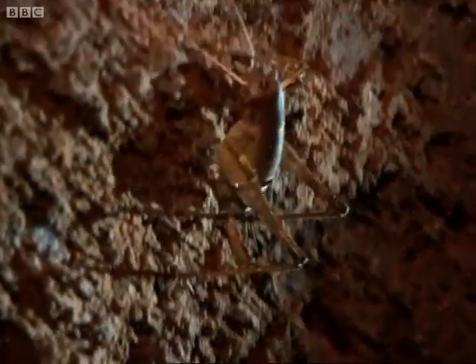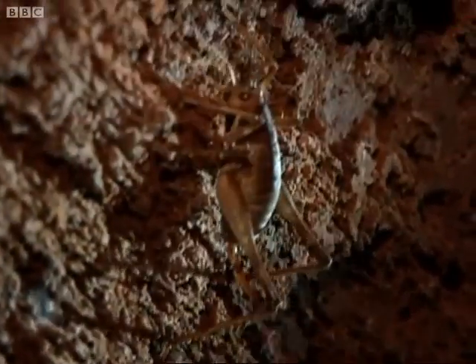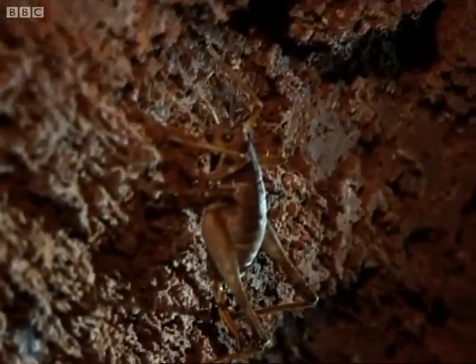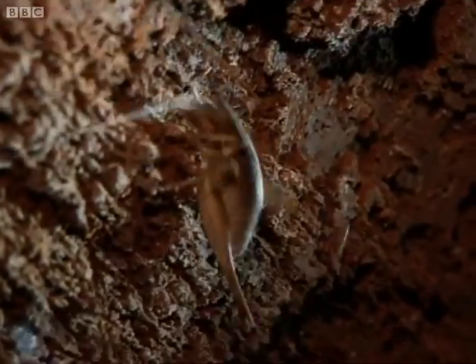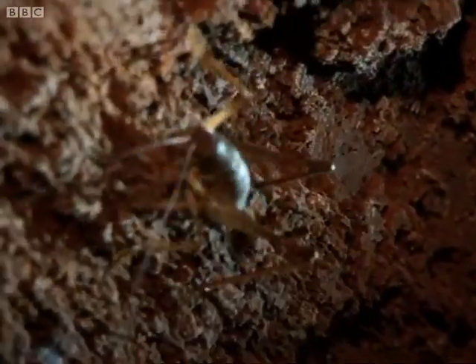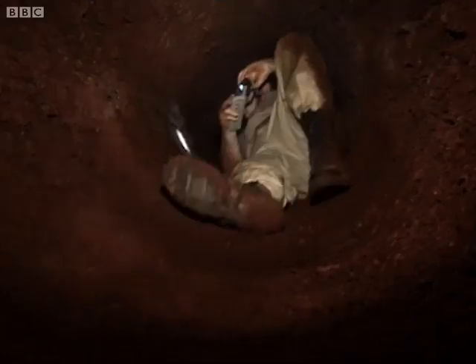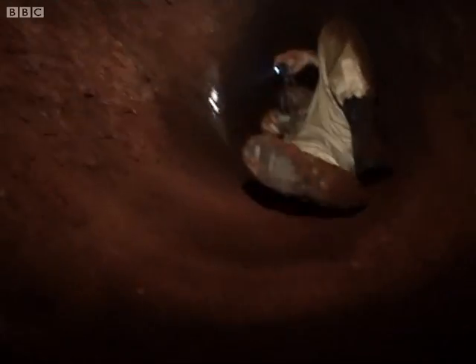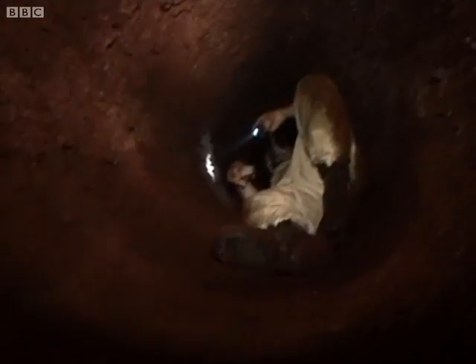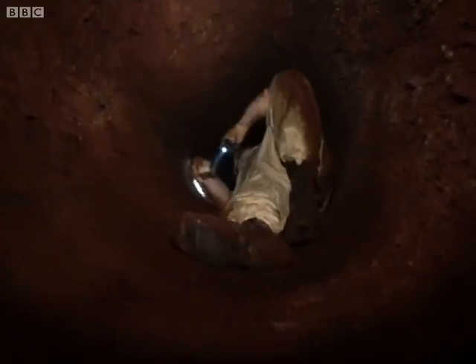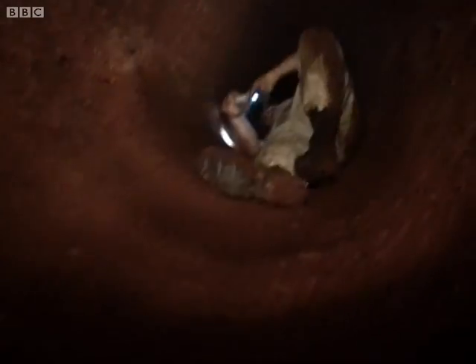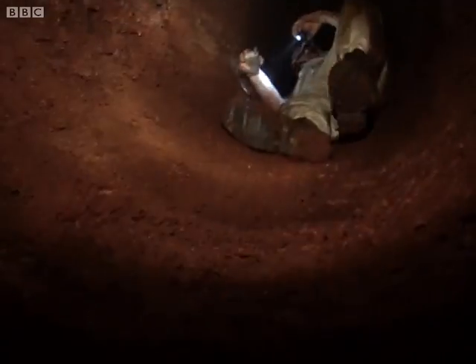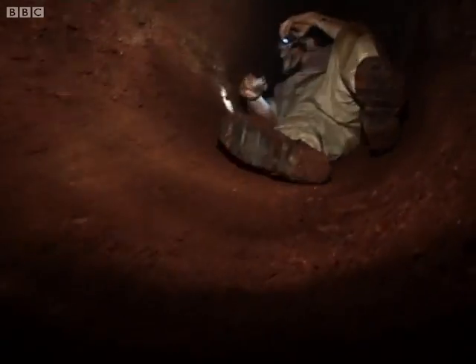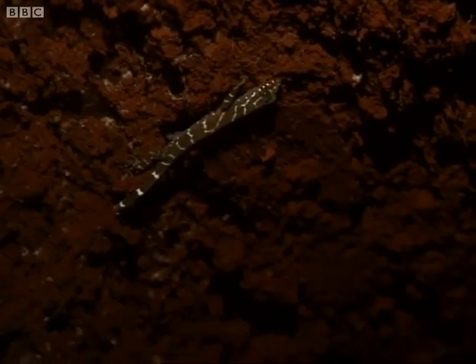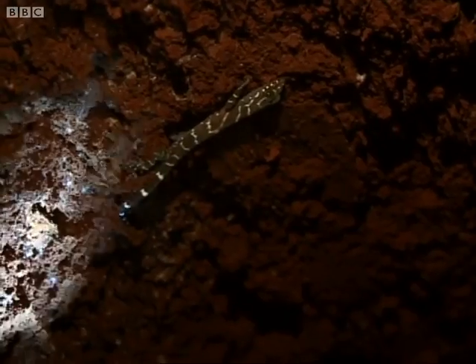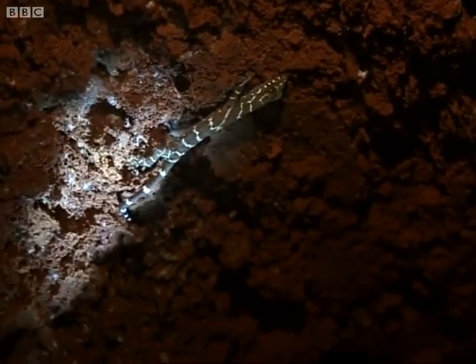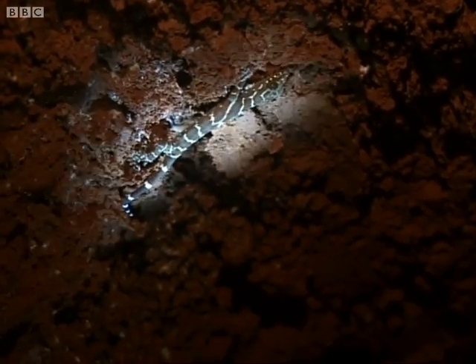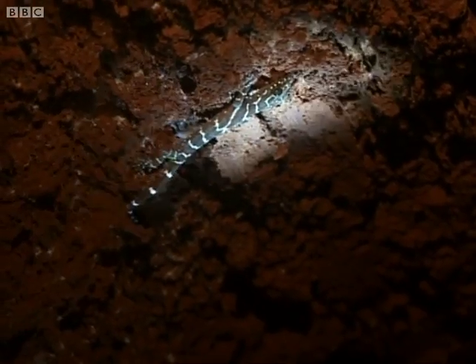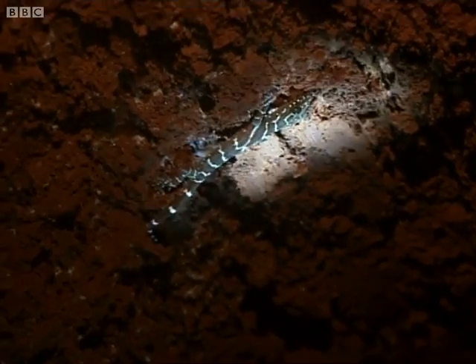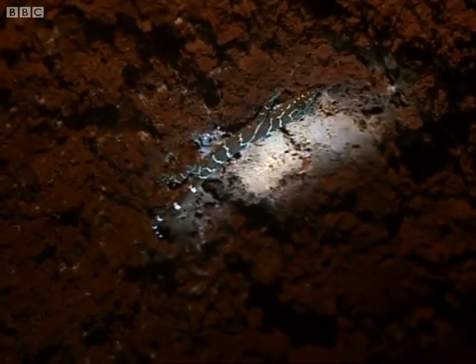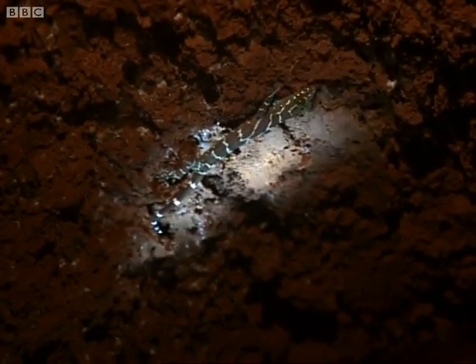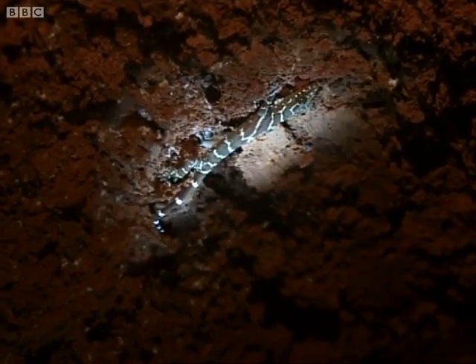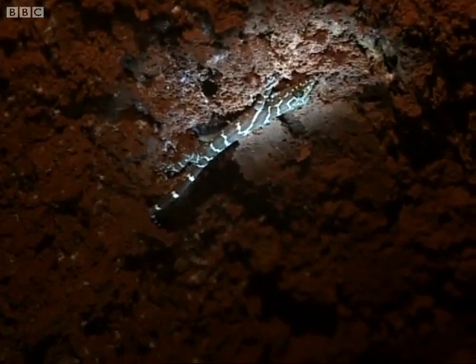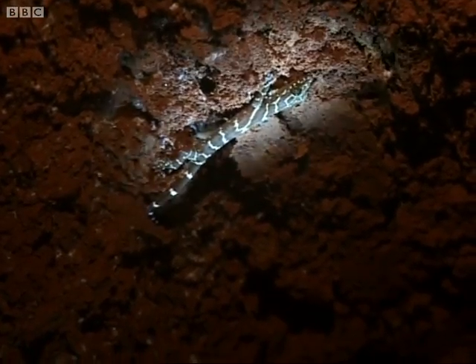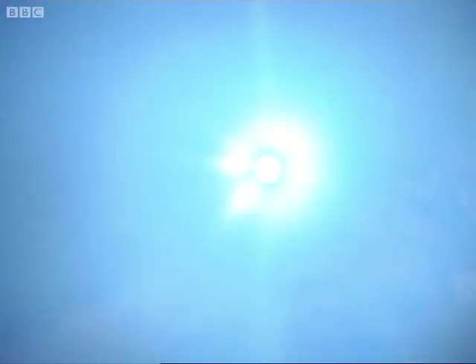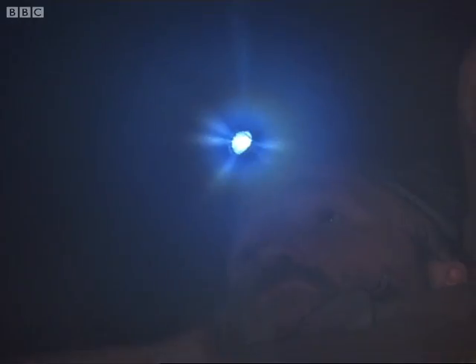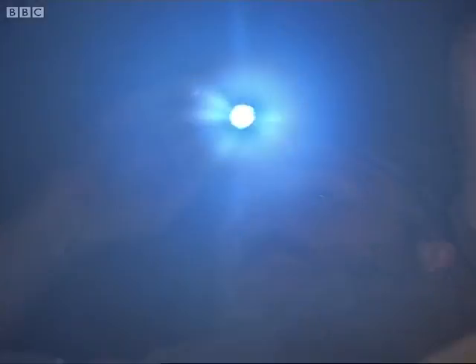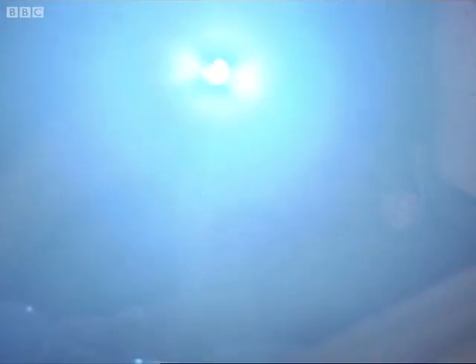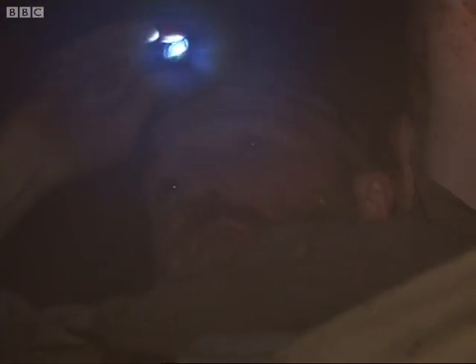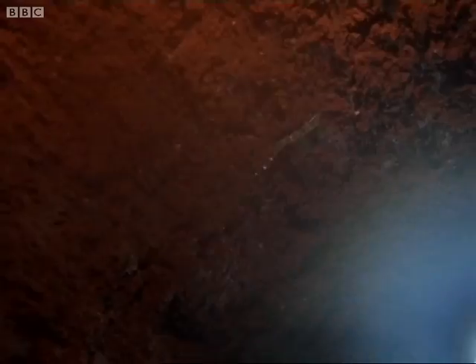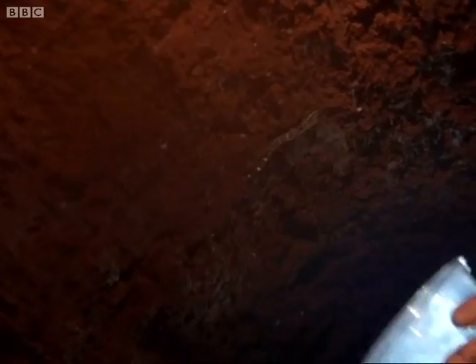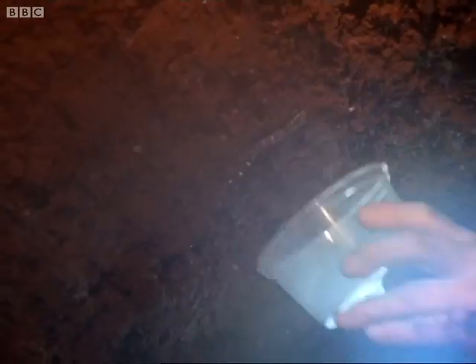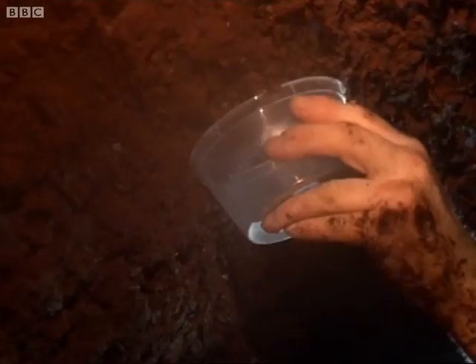Look at the size of that. Wow. Tyrone, I found a gecko. This is what you call a result.